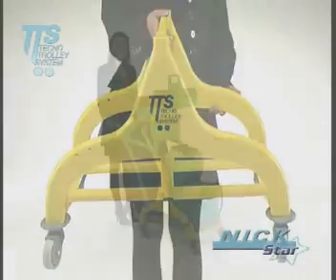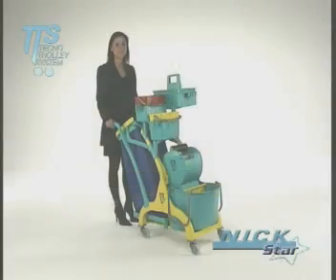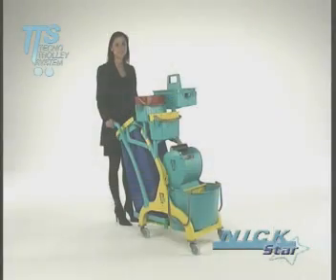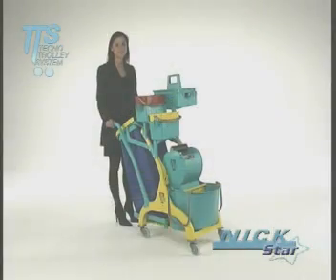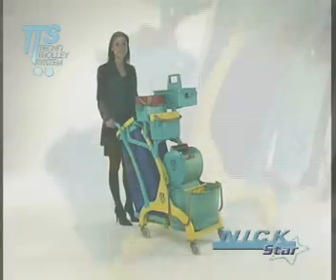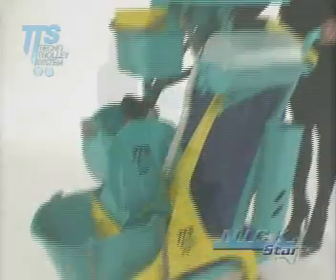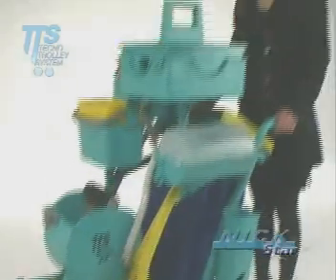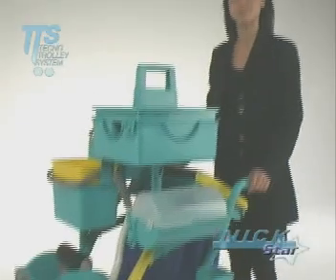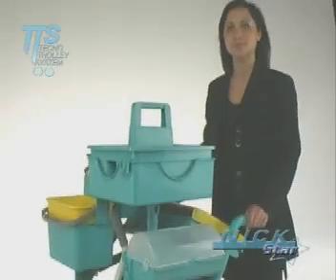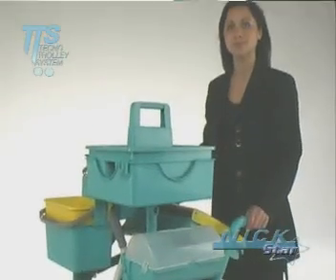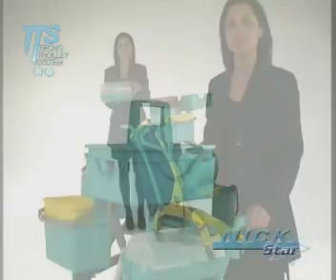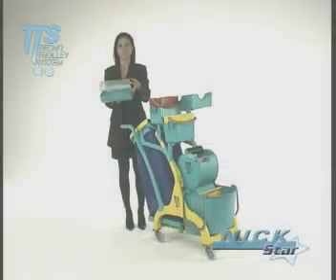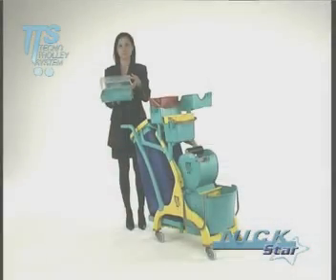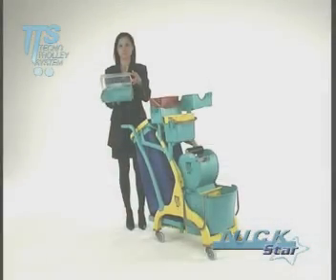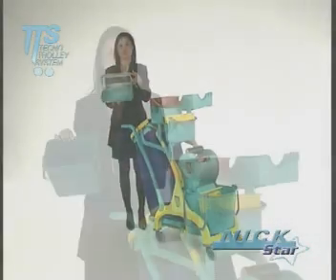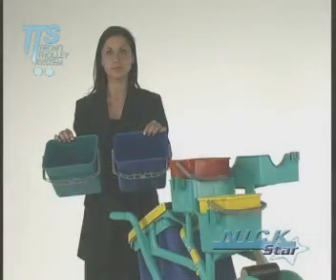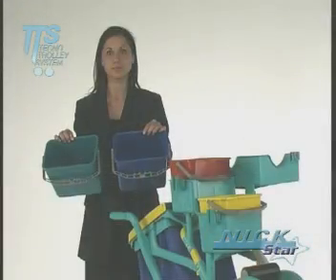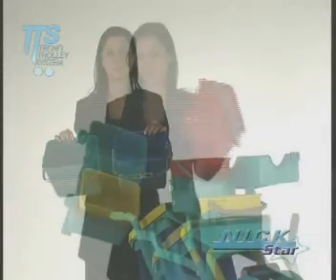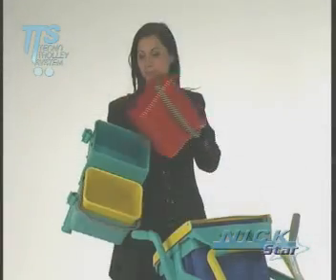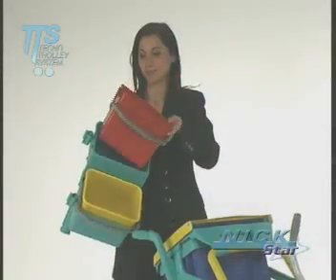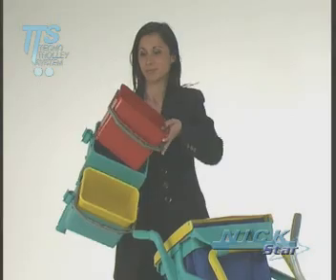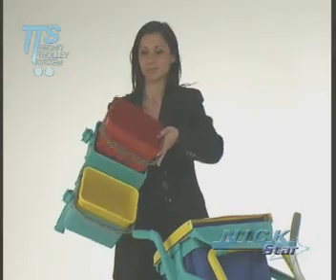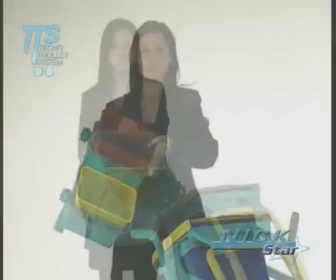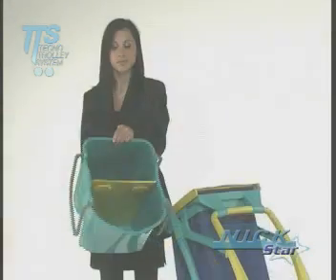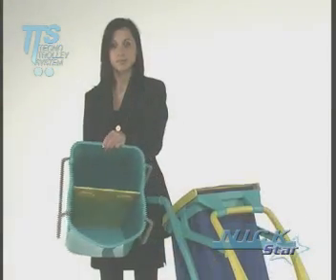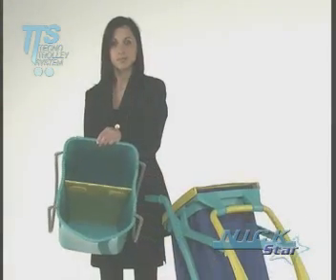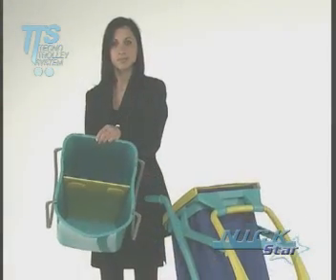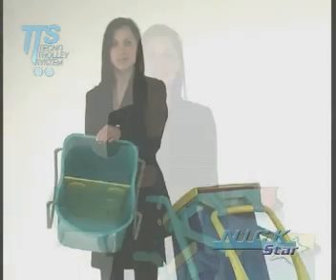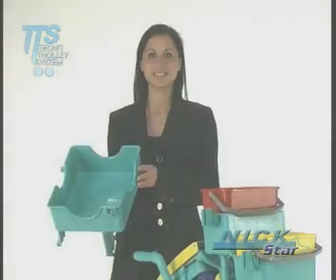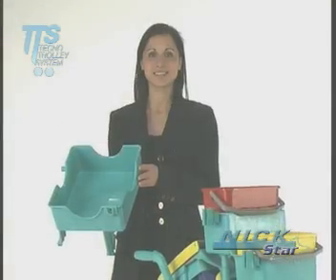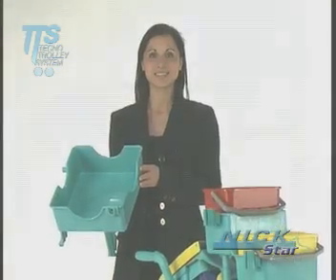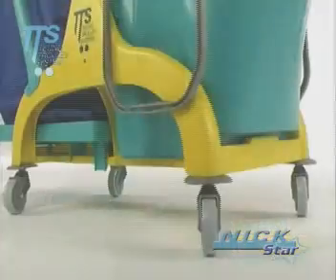The Nick Star trolley has a sleek and captivating design and can be fitted with all the accessories required for the ideal cleaning of any area. Nick Star is truly unique in its class.